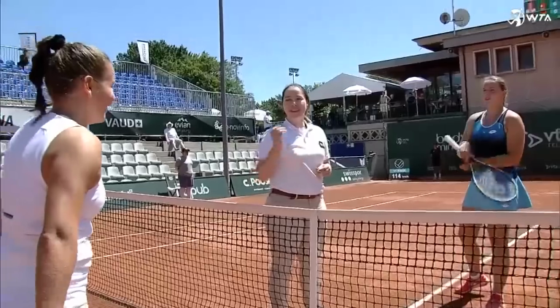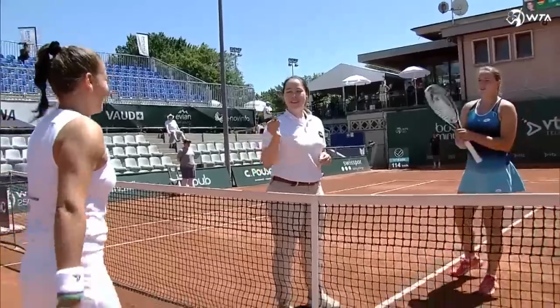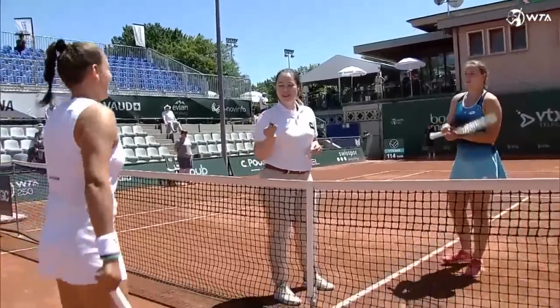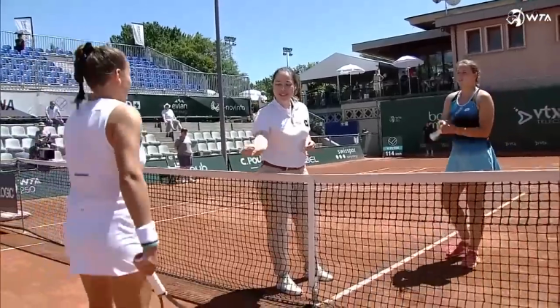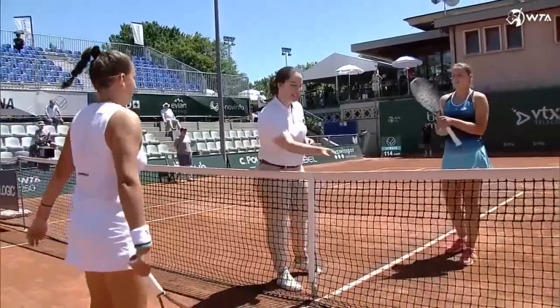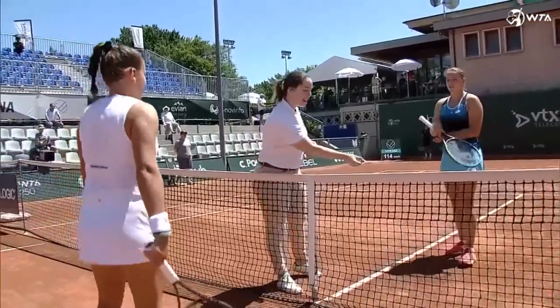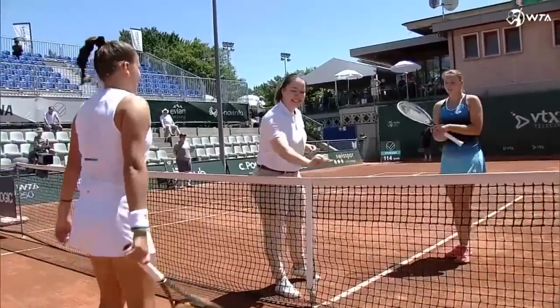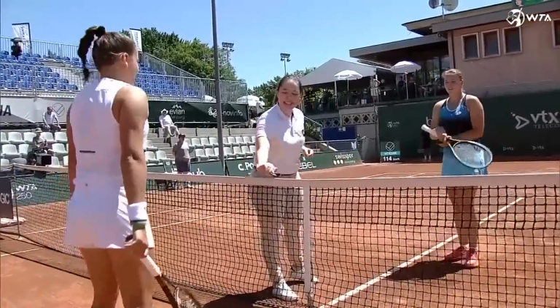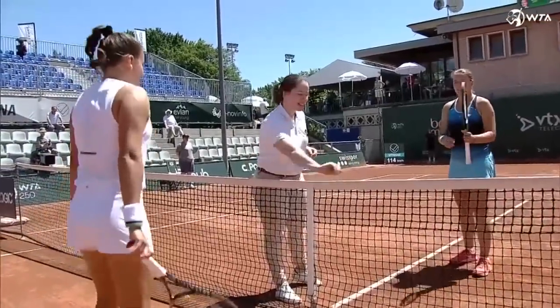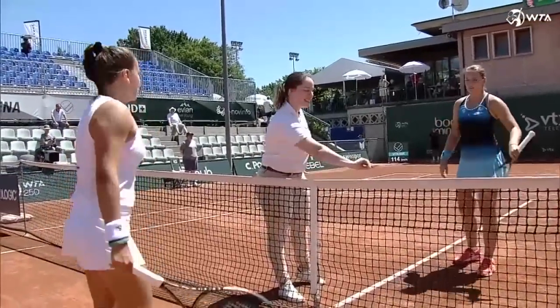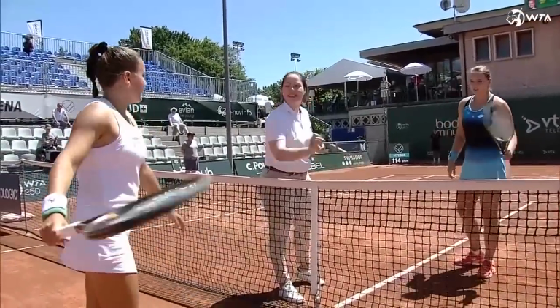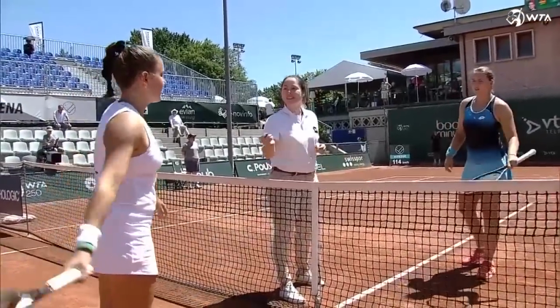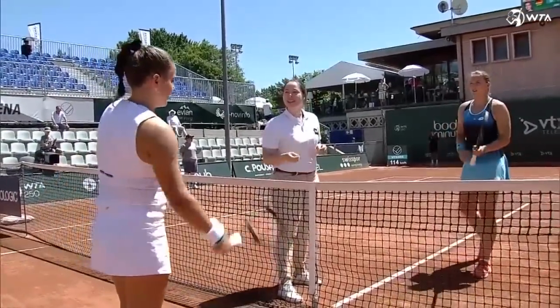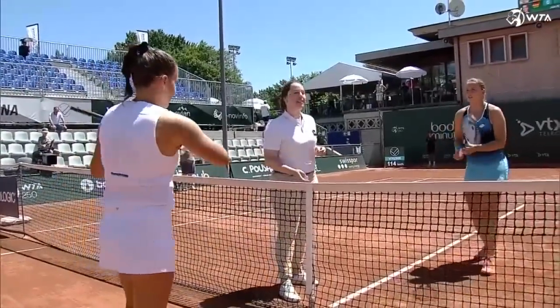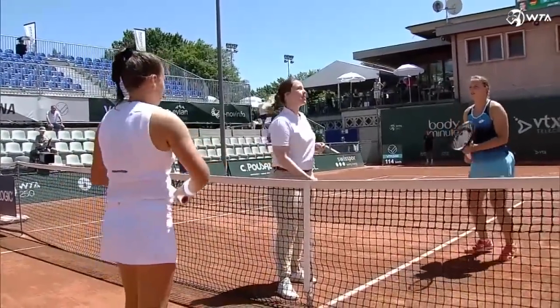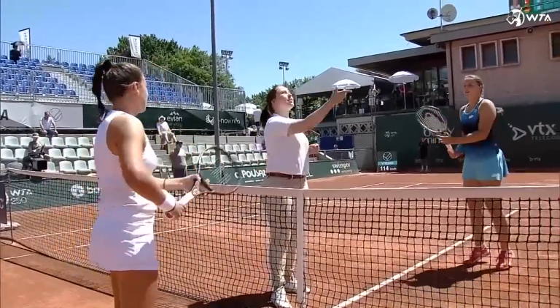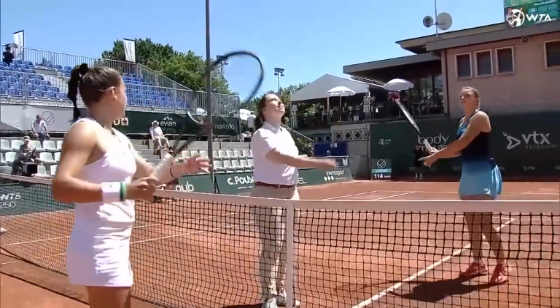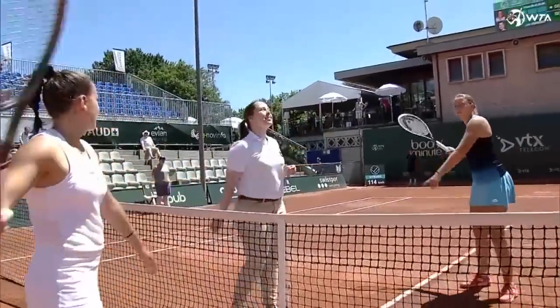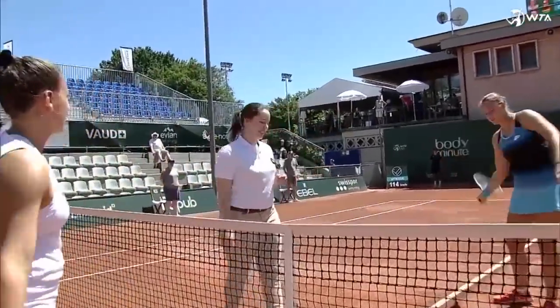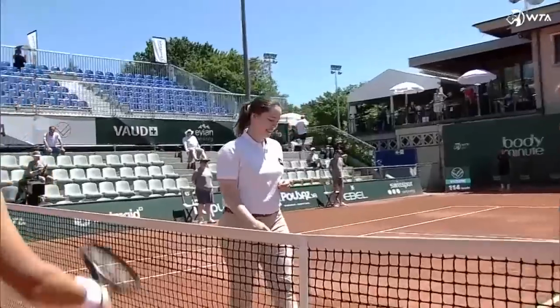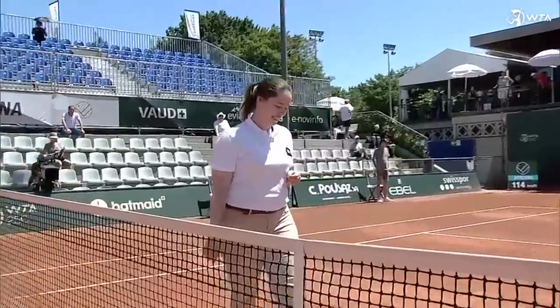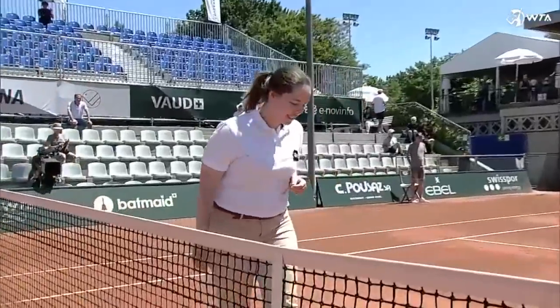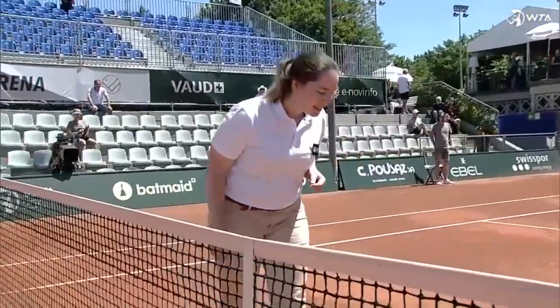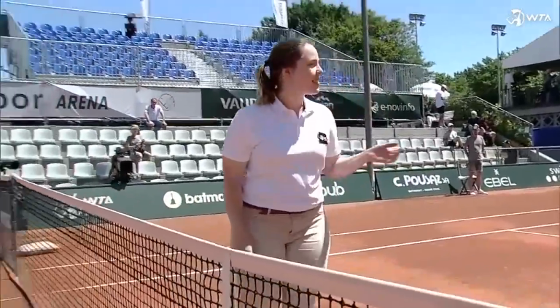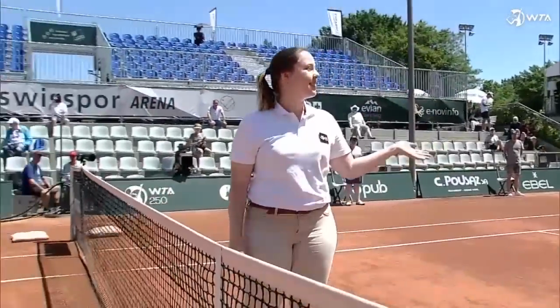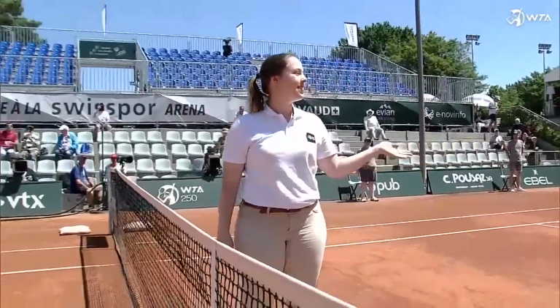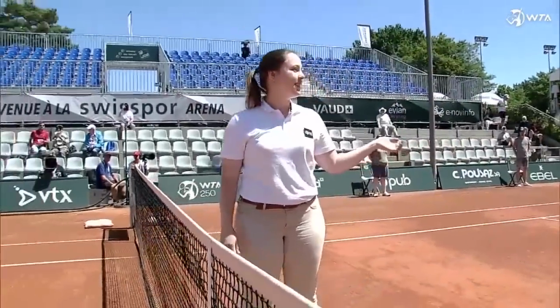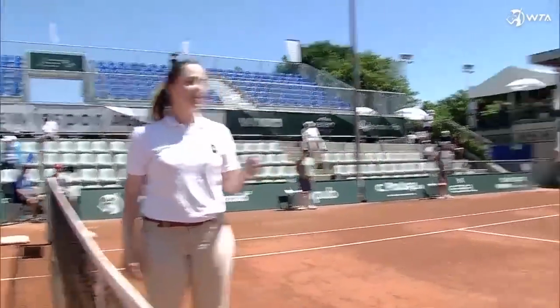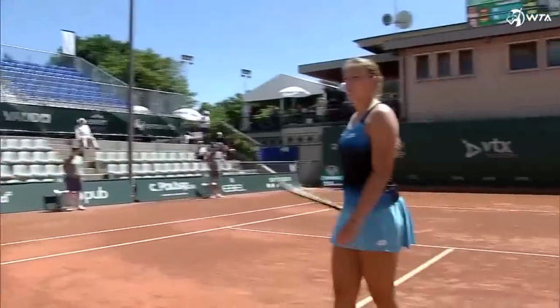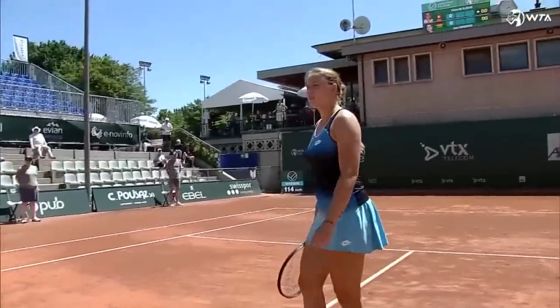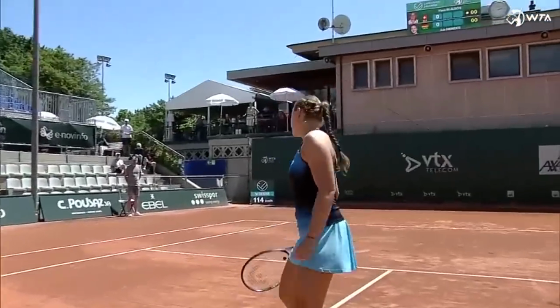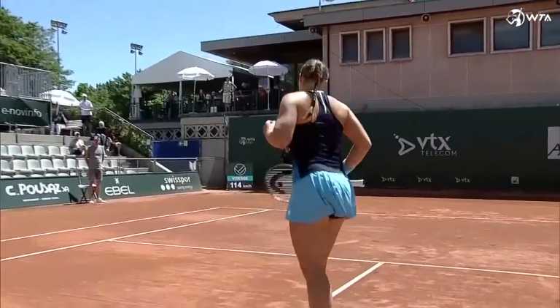Your choice — this is heads and this is tails. Tails. Heads. Let's see. Have a good night.